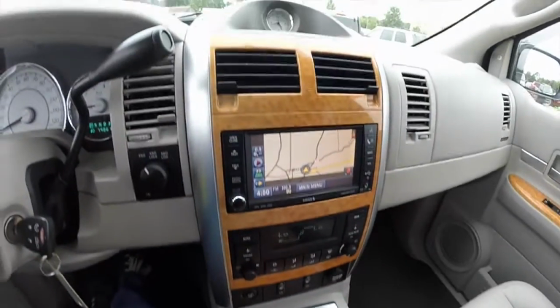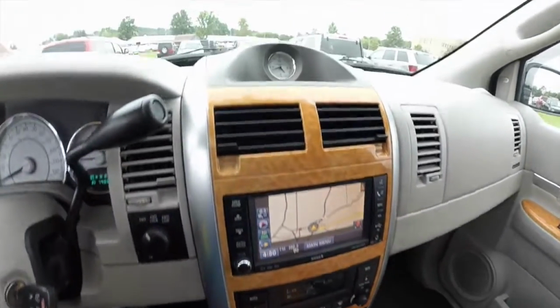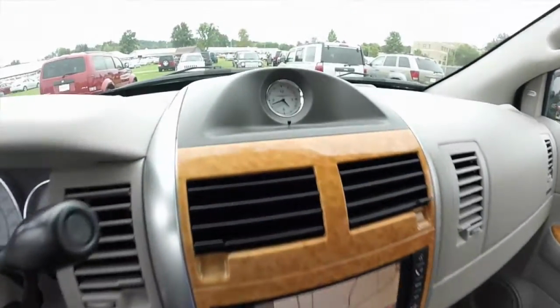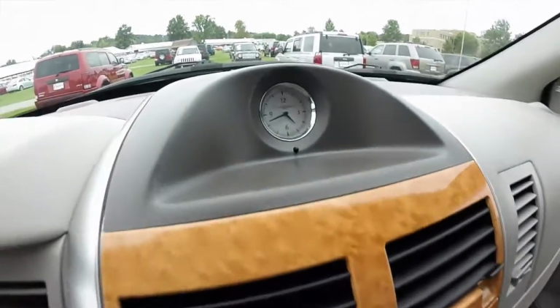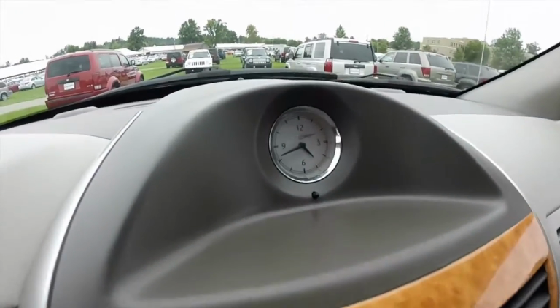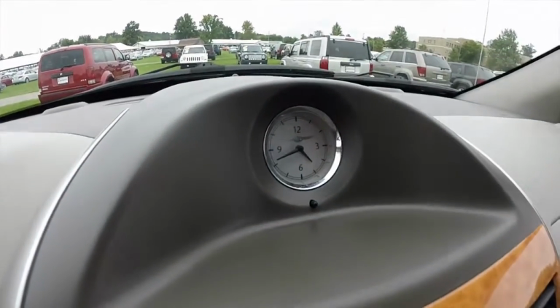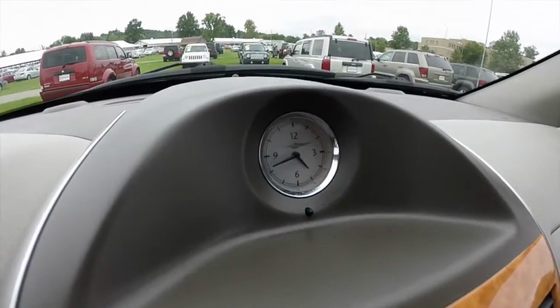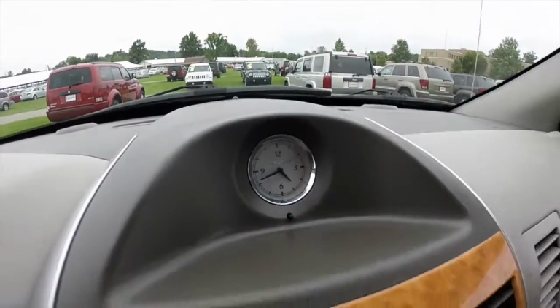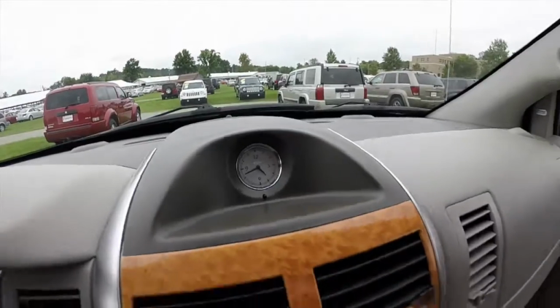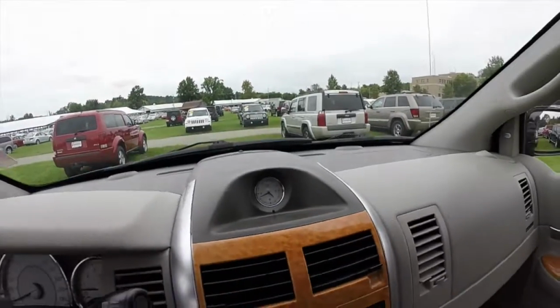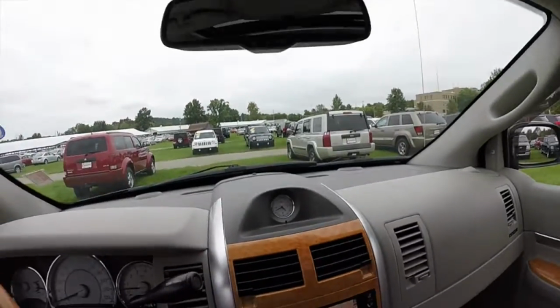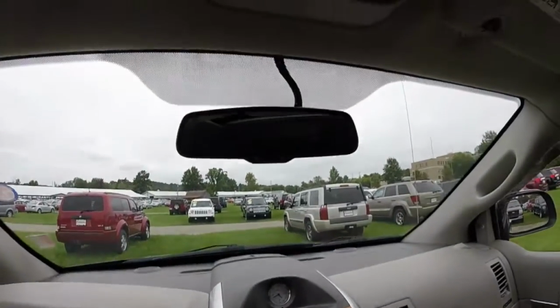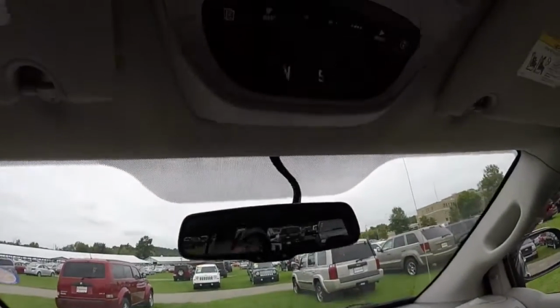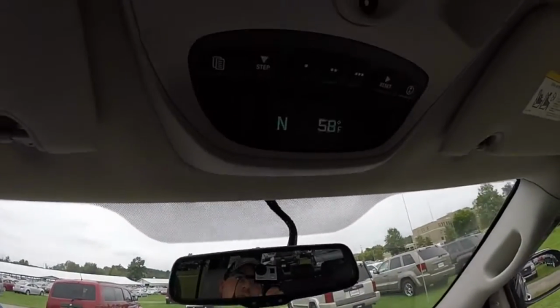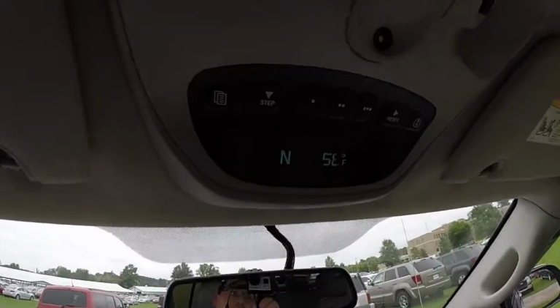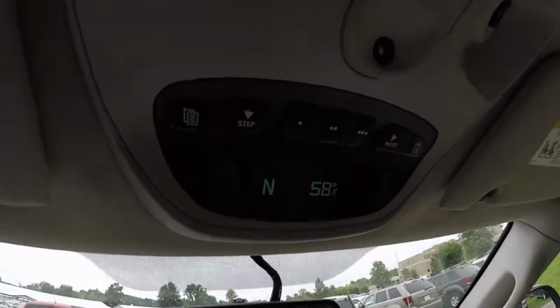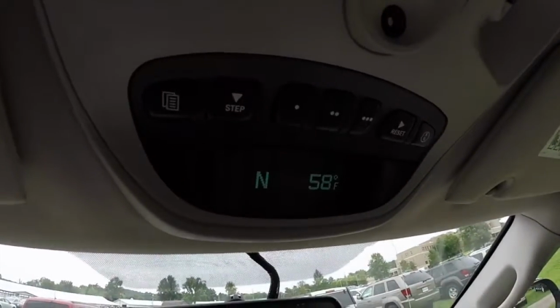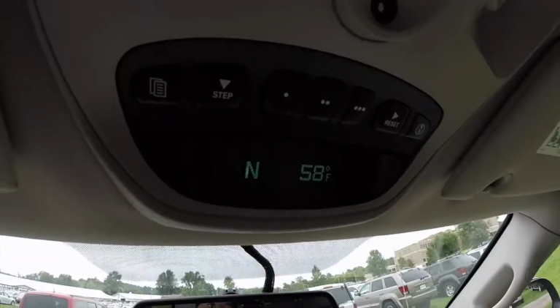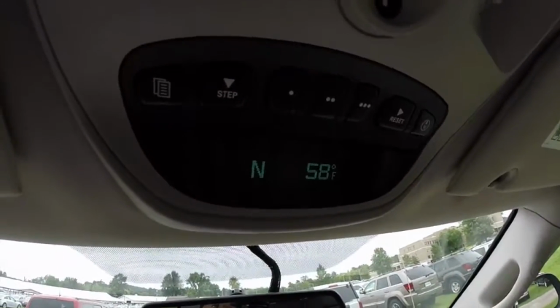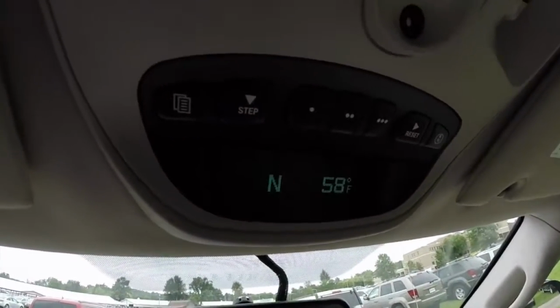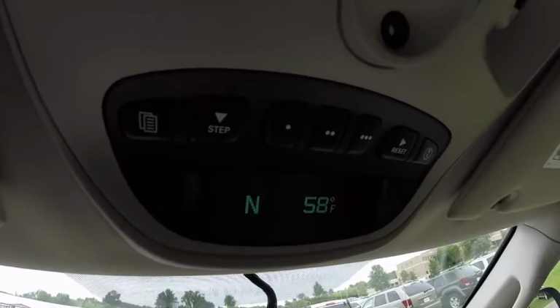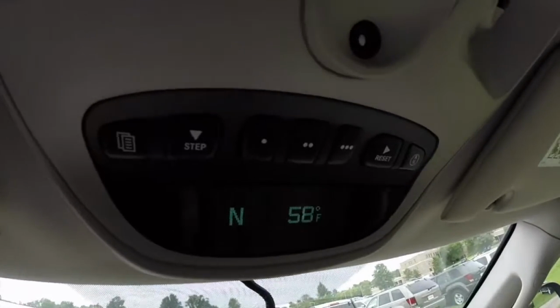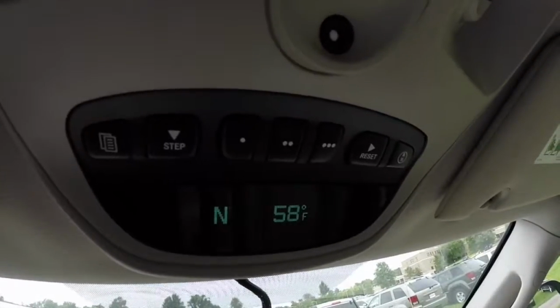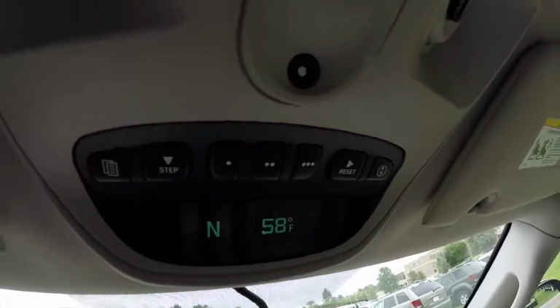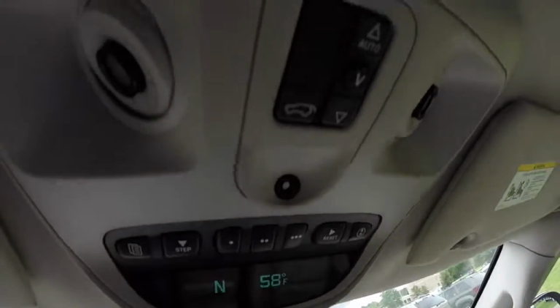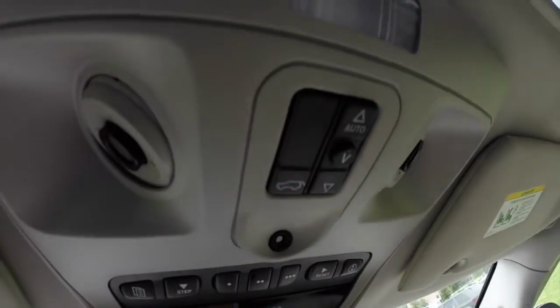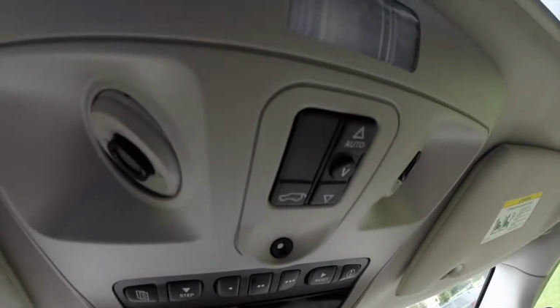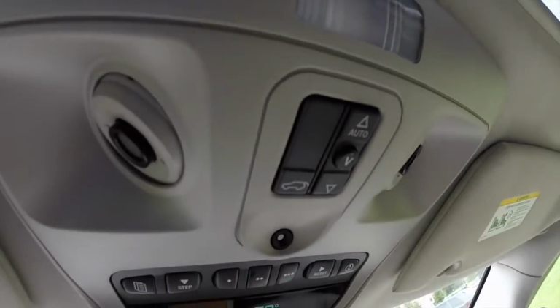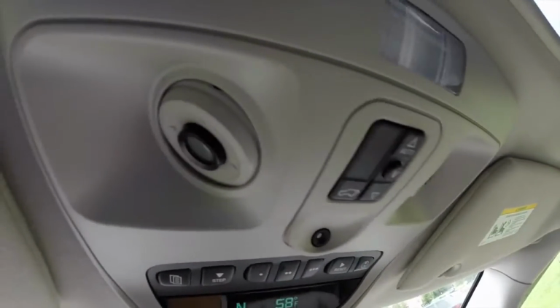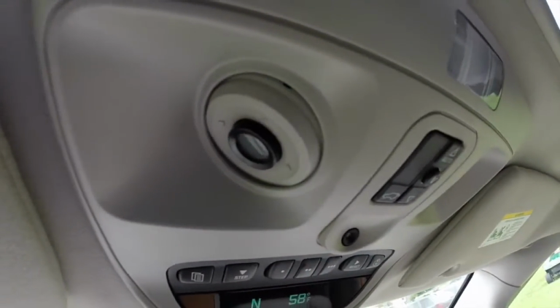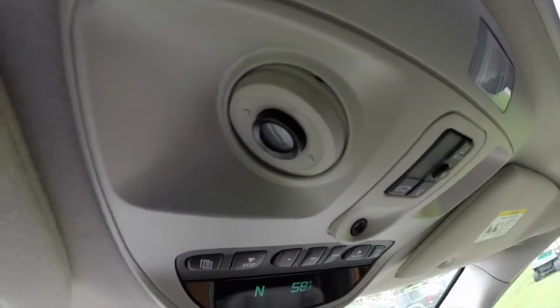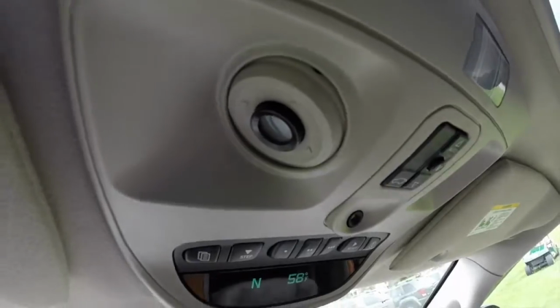The vehicle does have Chrysler's iconic analog clock. Overhead, we have our trip computer with compass and temperature display, Homelink universal transmitter, sunroof controls, and LED map lights.